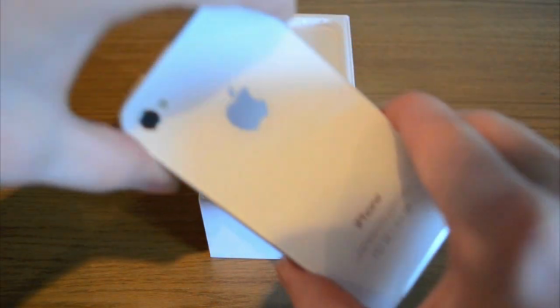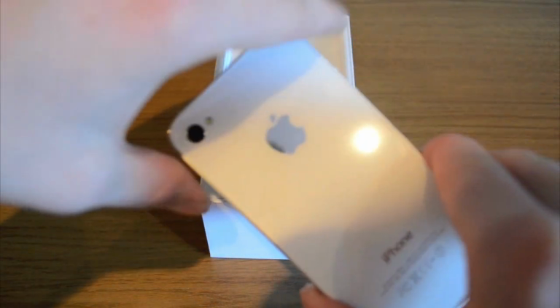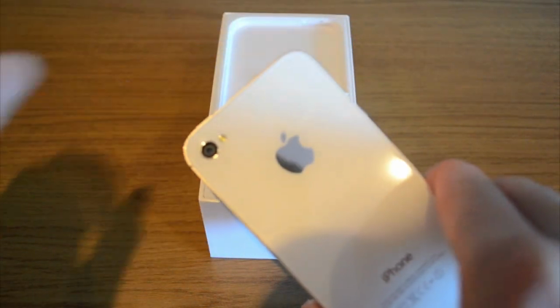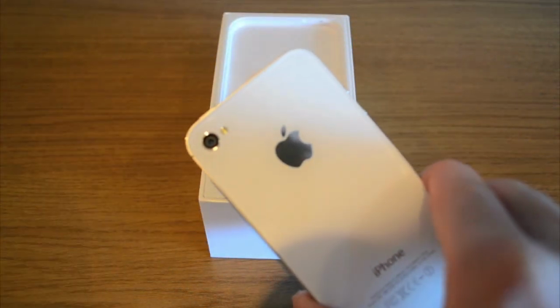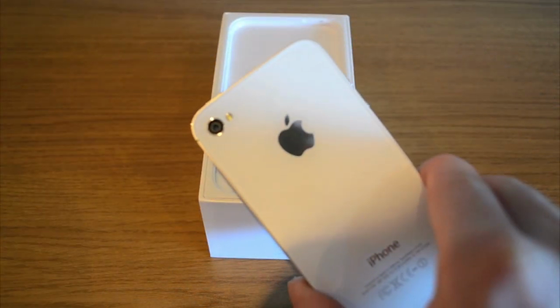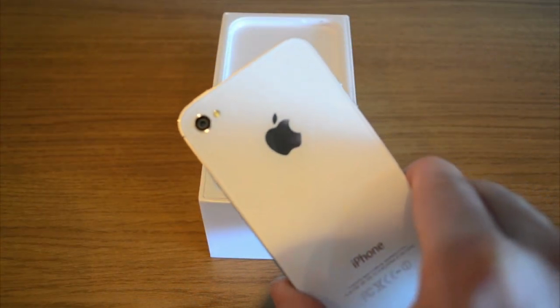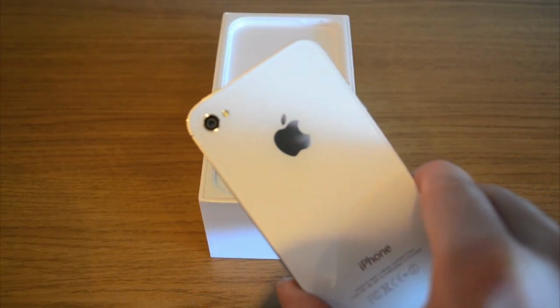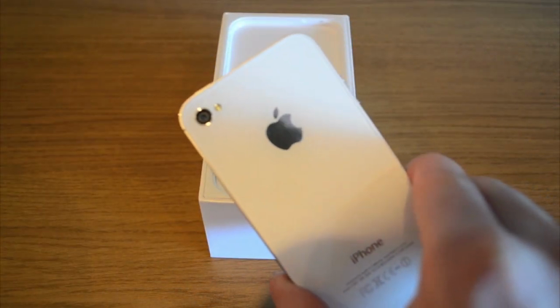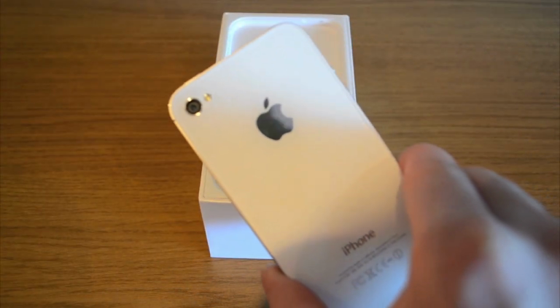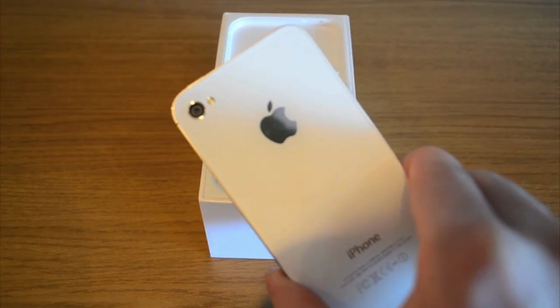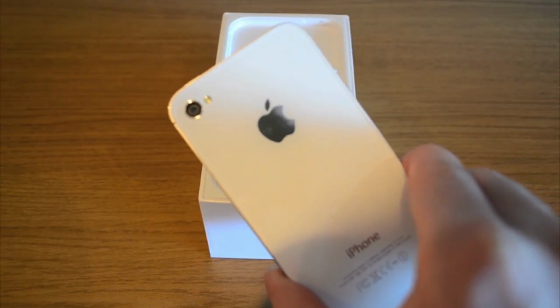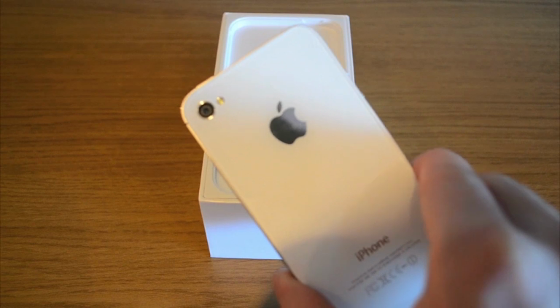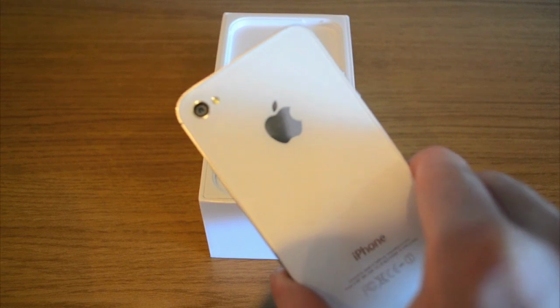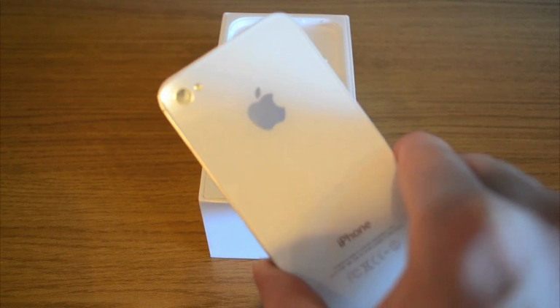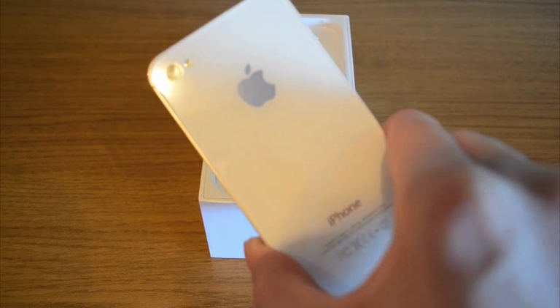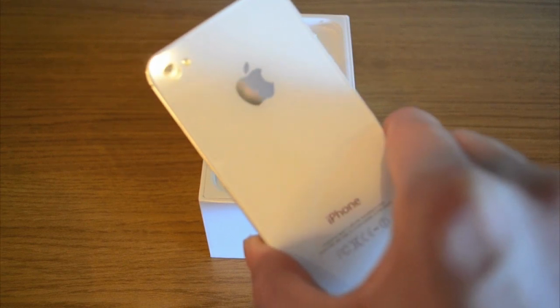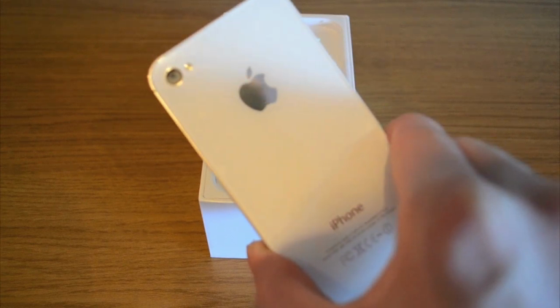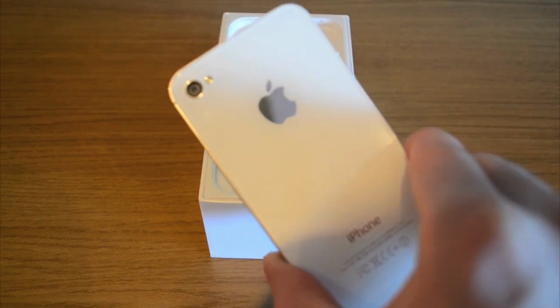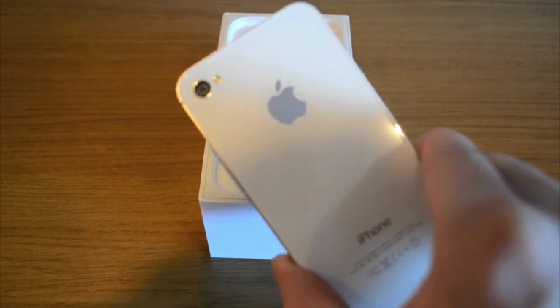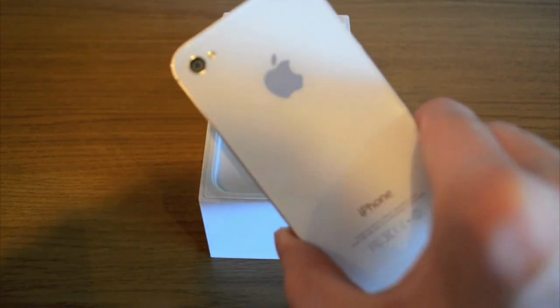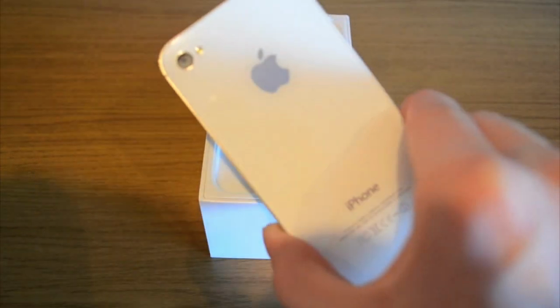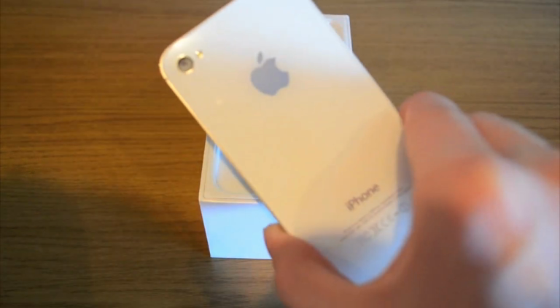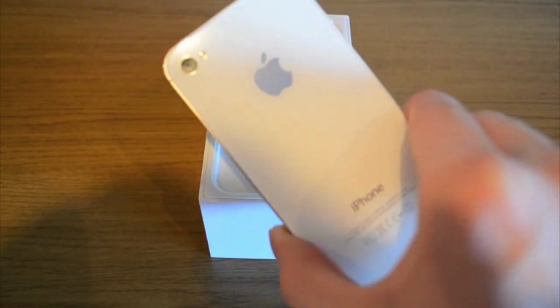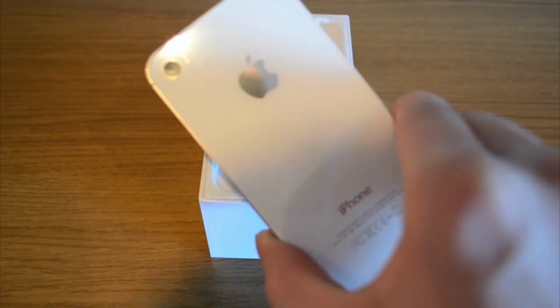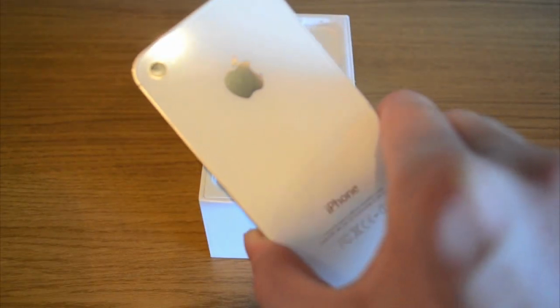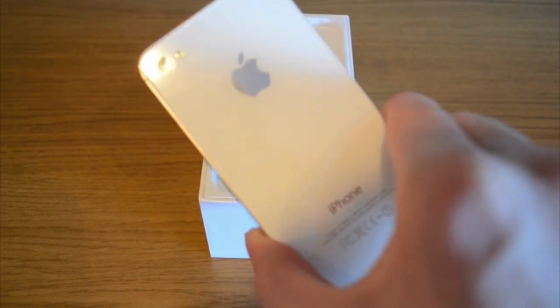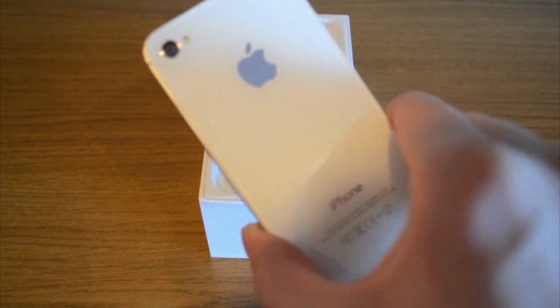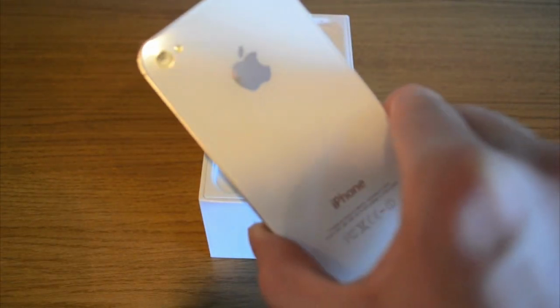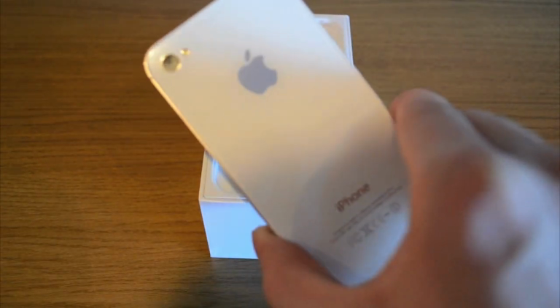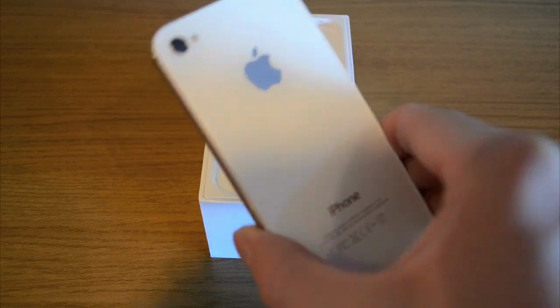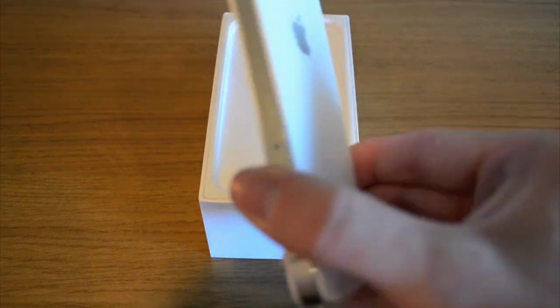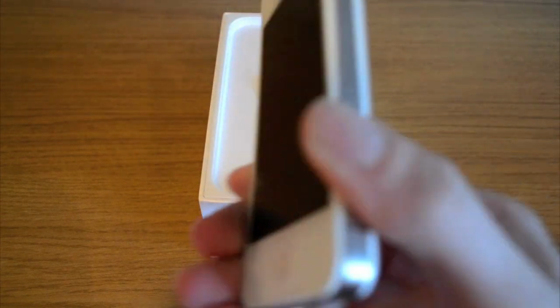So on the back, as you can see, we've got the Apple logo, the 1080p 8 megapixel camera, and we've got 'iPhone' down the bottom there — there's no 'iPhone 4S' on the bottom actually.